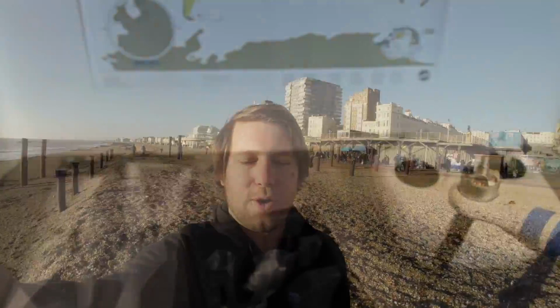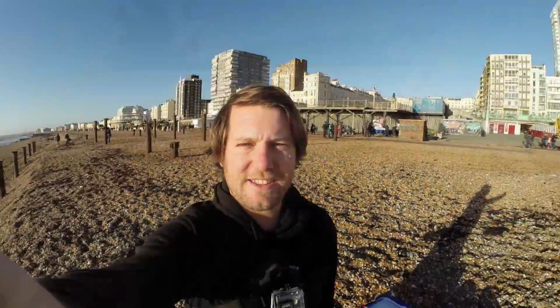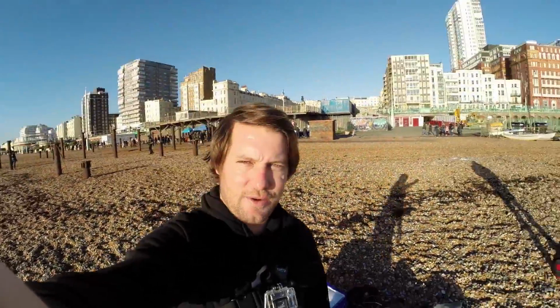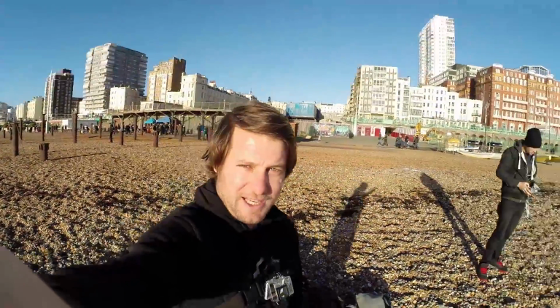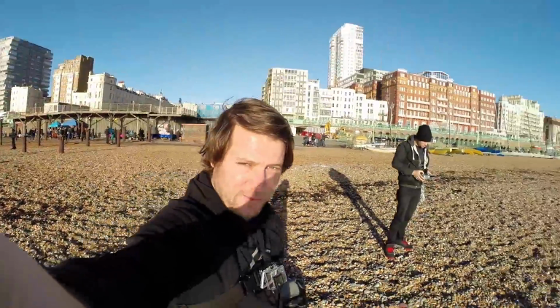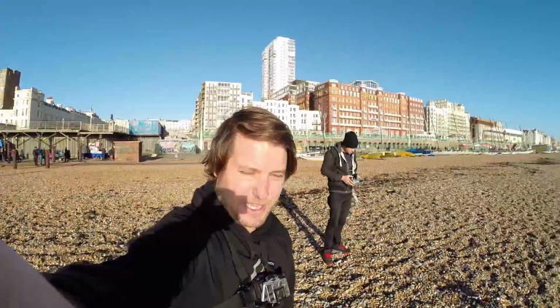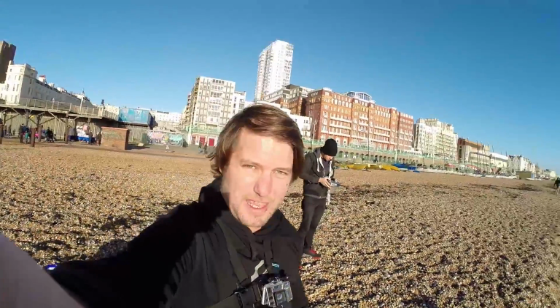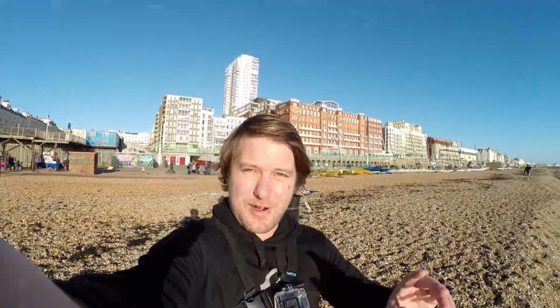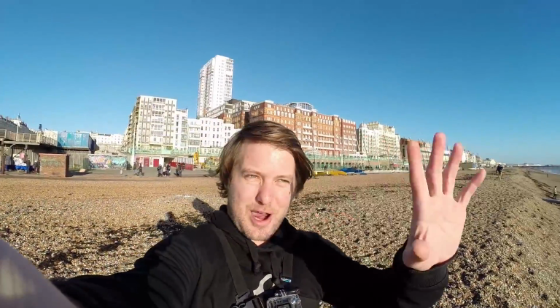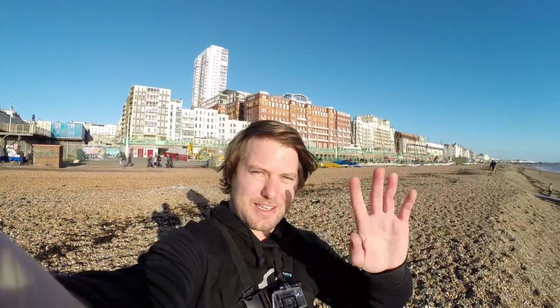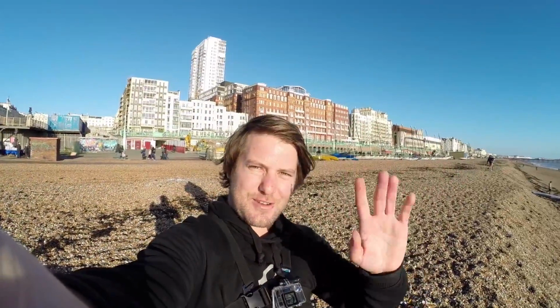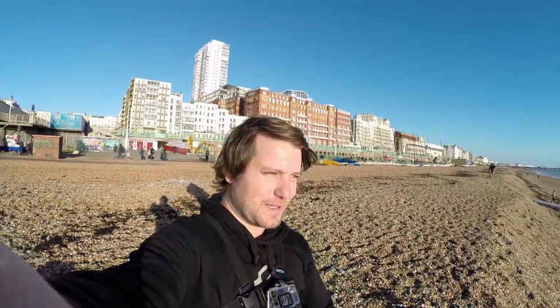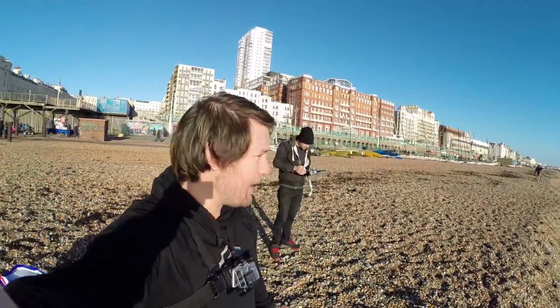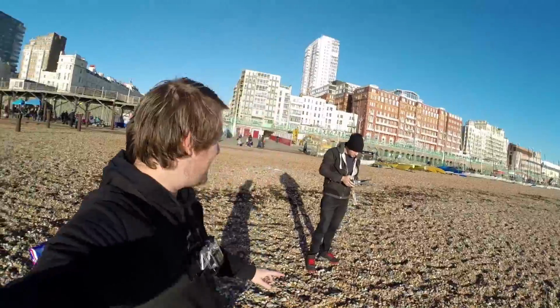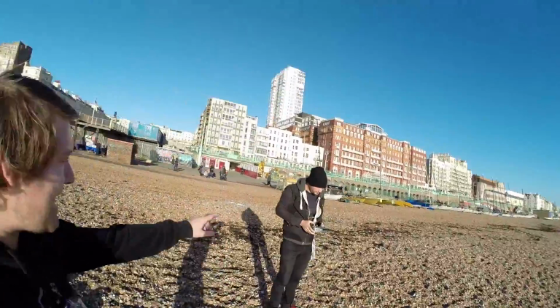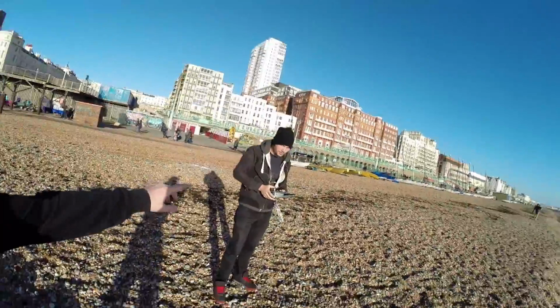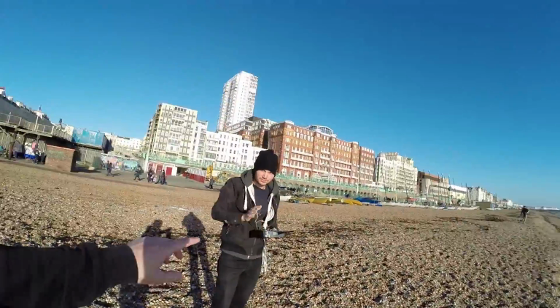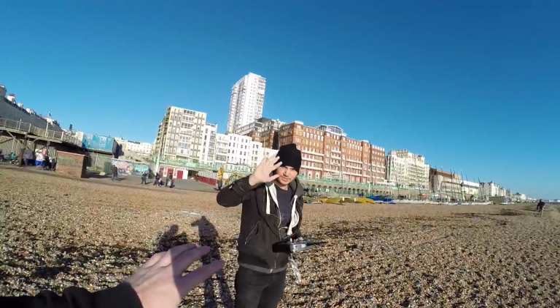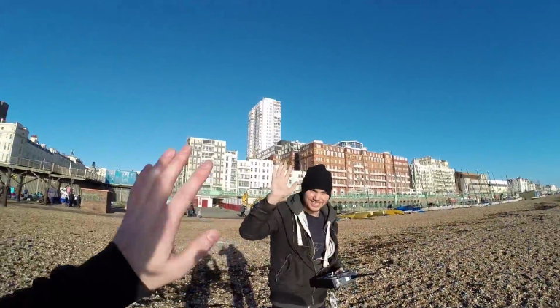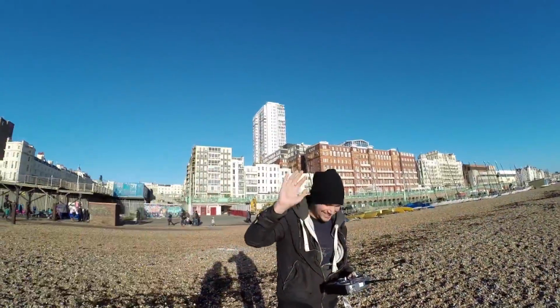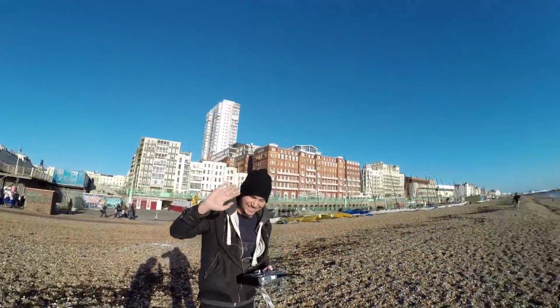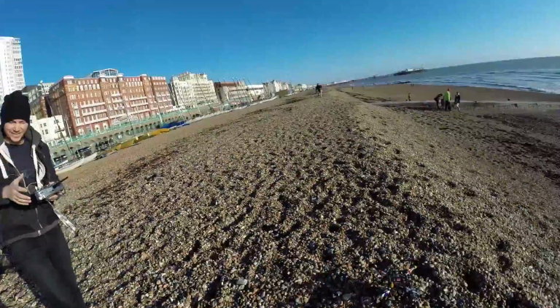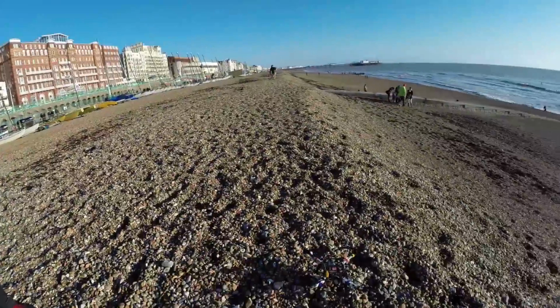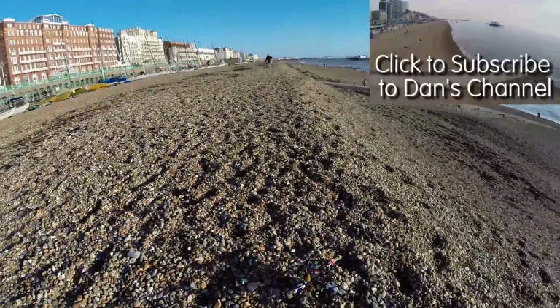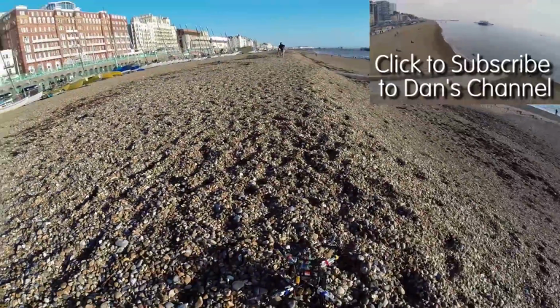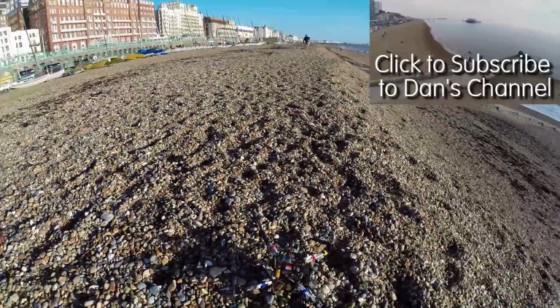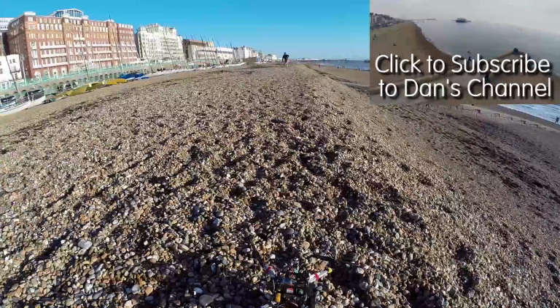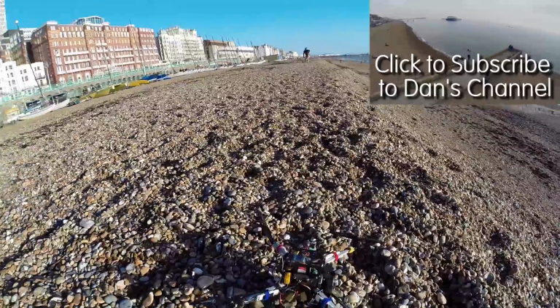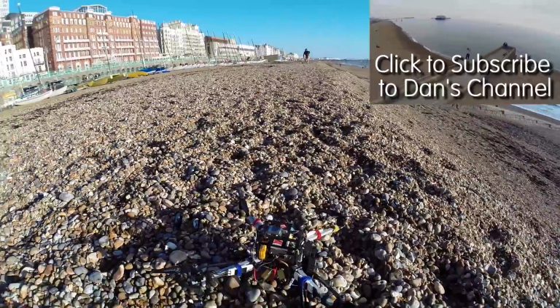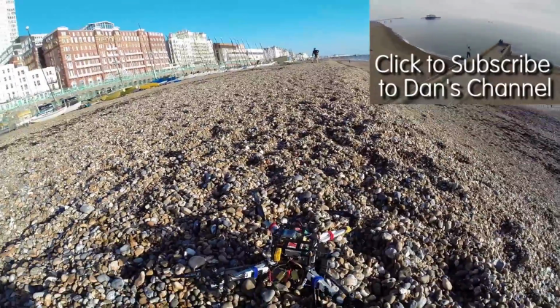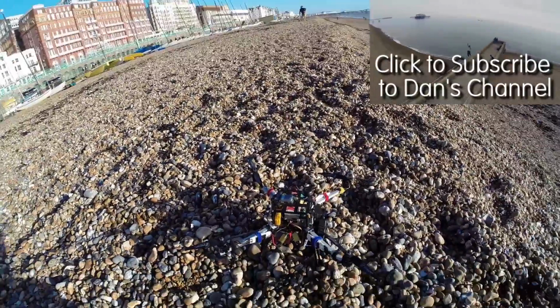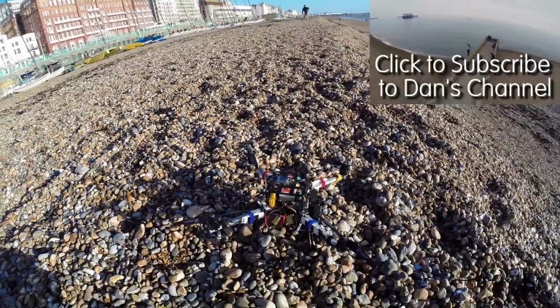Hey guys, we finally made it down to Brighton Beach. It's very bright over here, so sorry if I'm squinting. But there's Dan - that's Dan I was telling you about earlier. Say hi Dan. And this is Dan's quadcopter. So what exactly, what model is this, Dan?